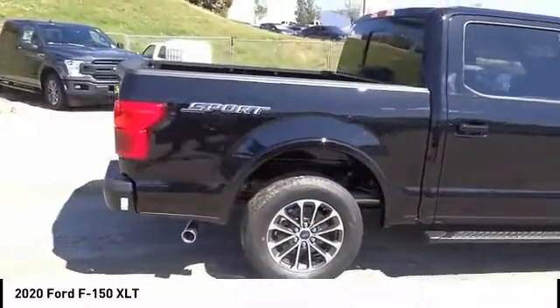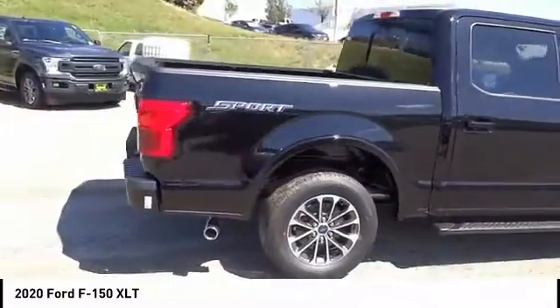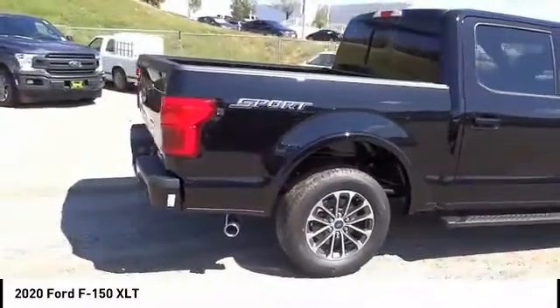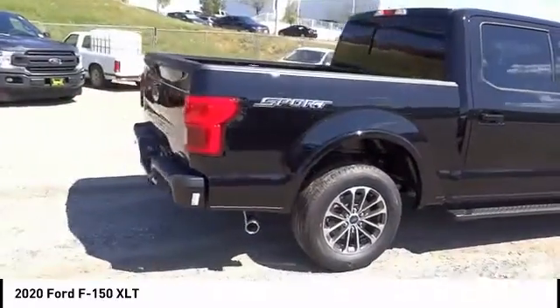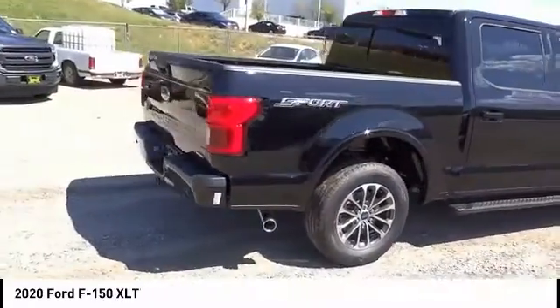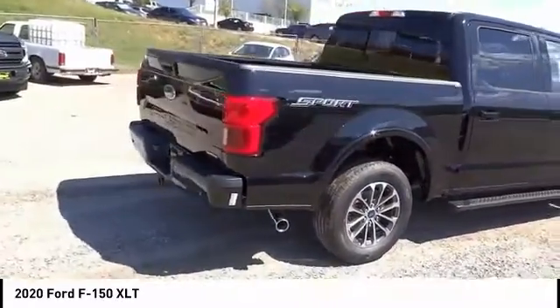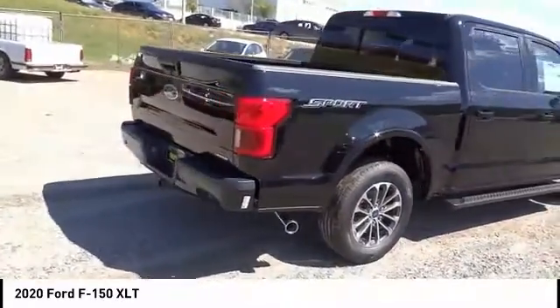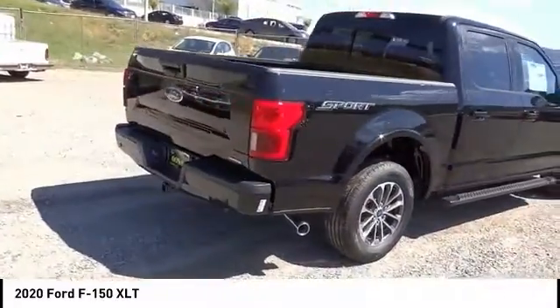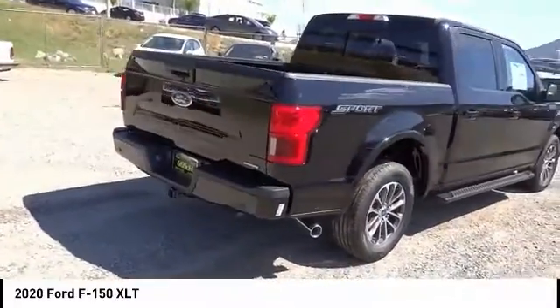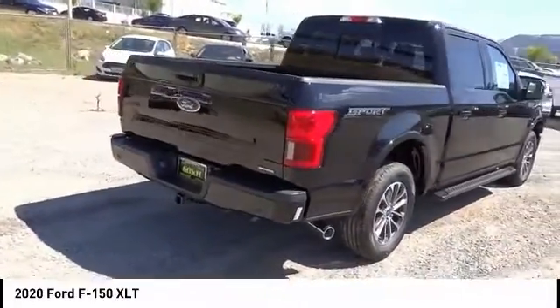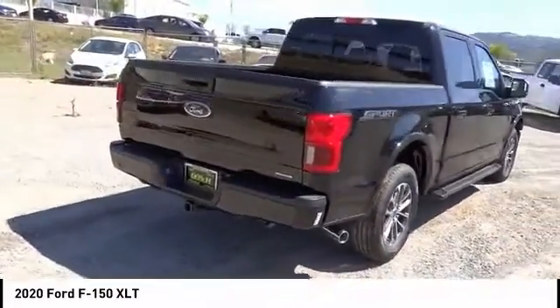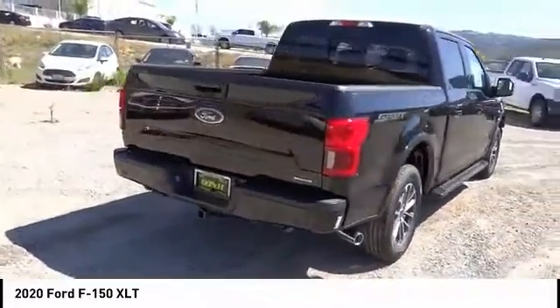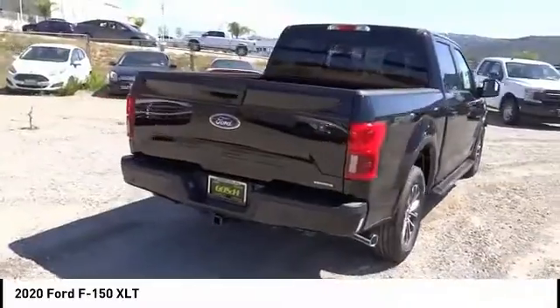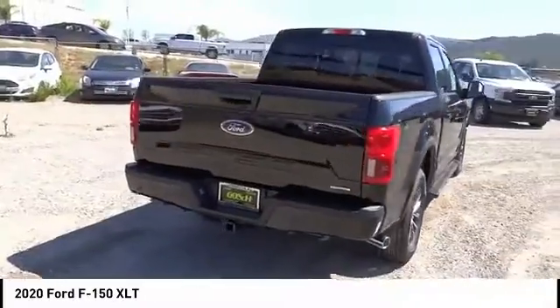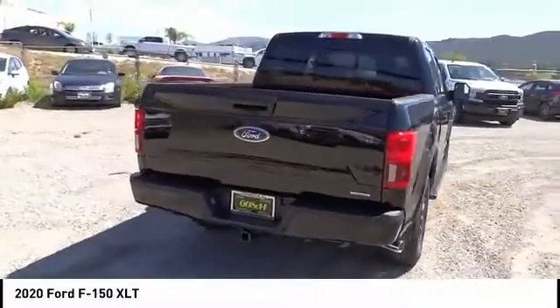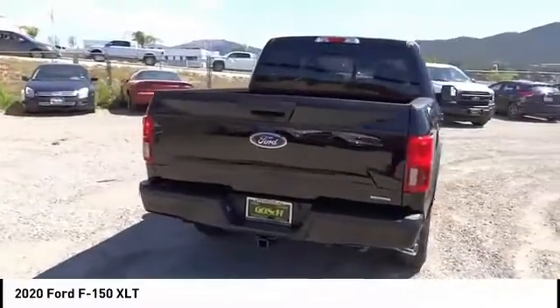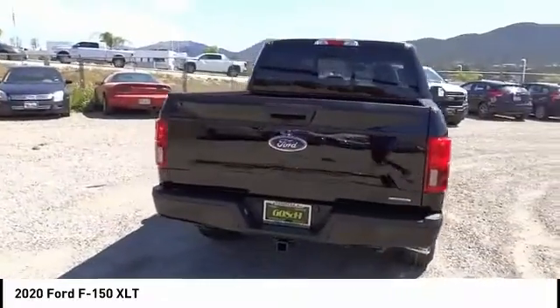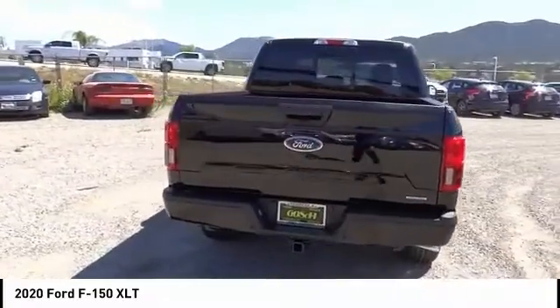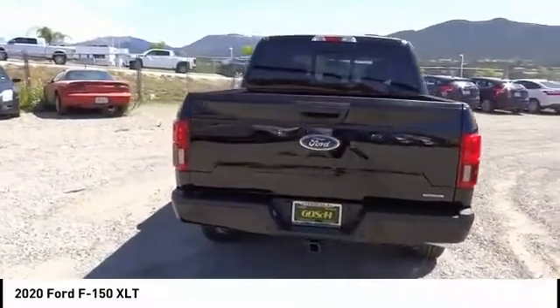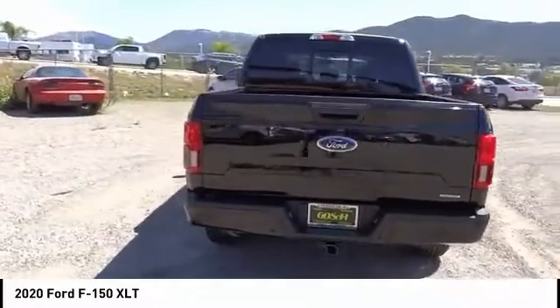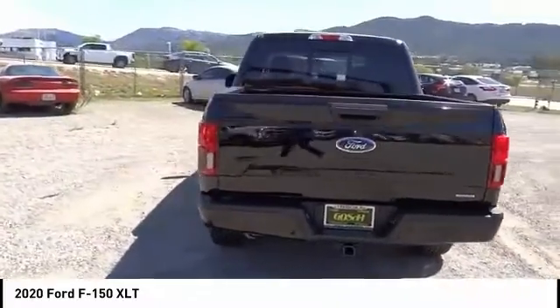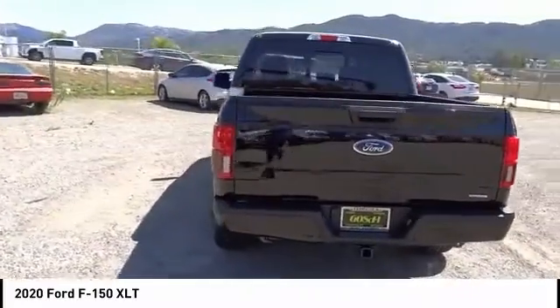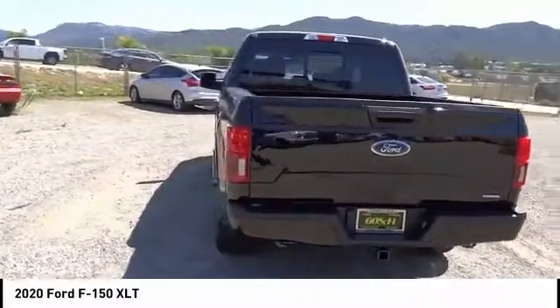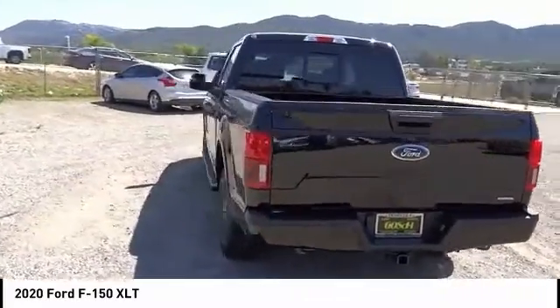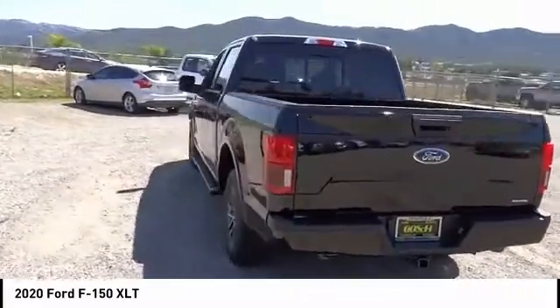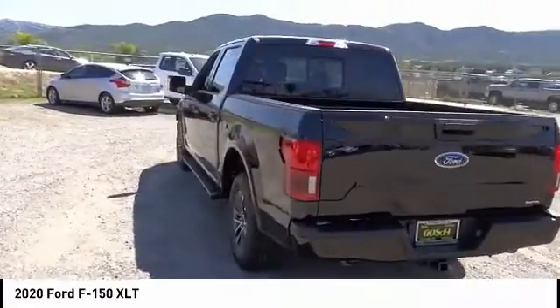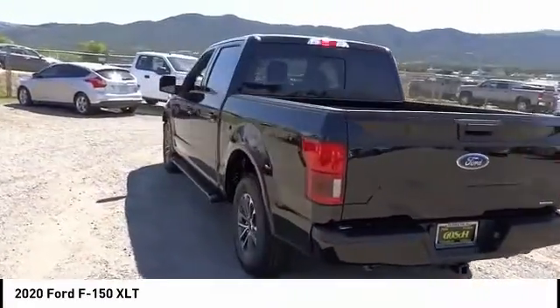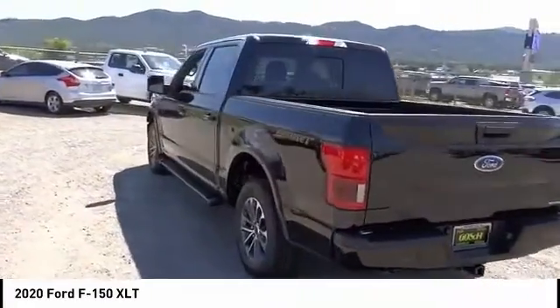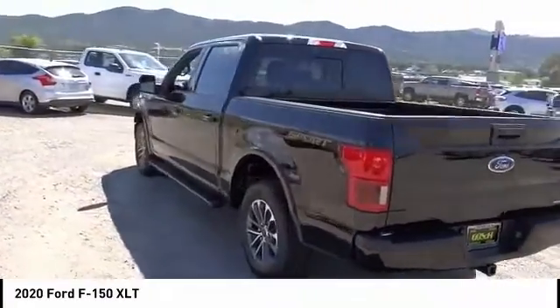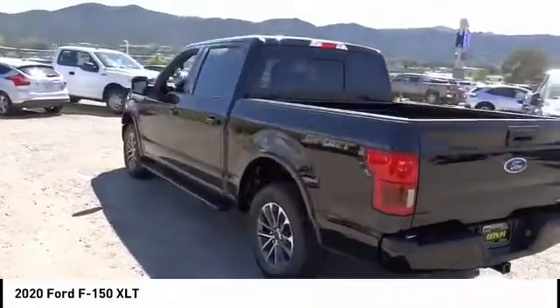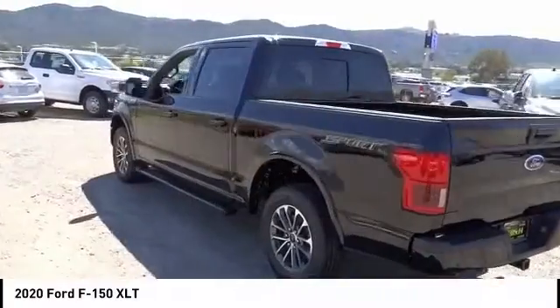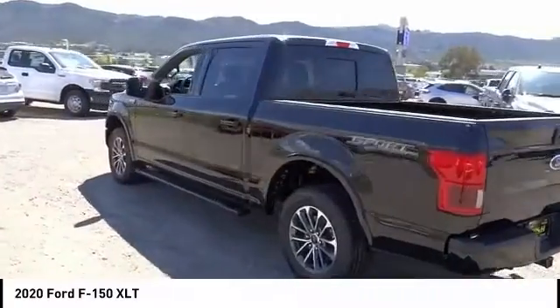Electronic stability control. Brake assist. Traction control. Remote keyless entry. Rear step bumper. Fog lights. Four-wheel disc brakes.